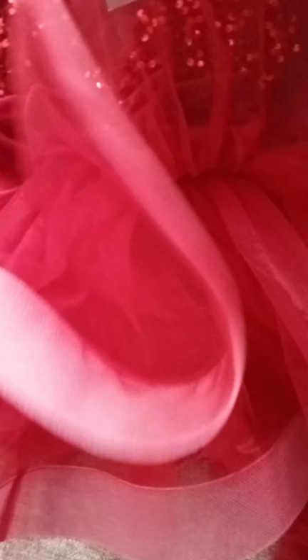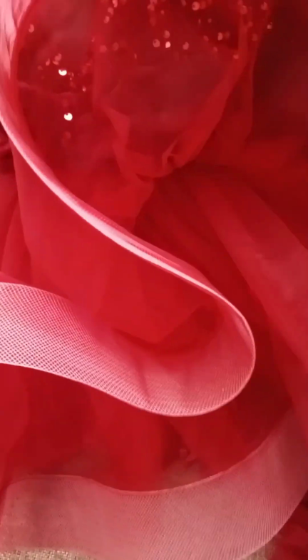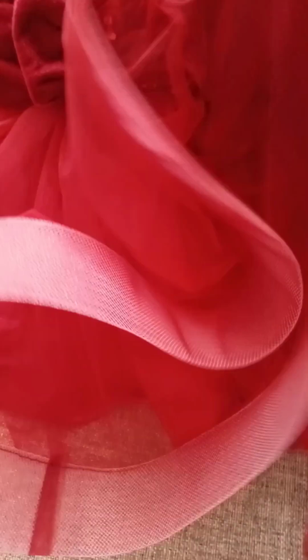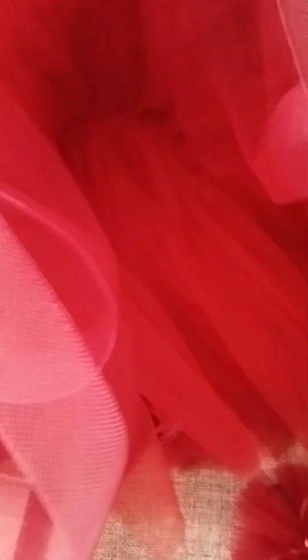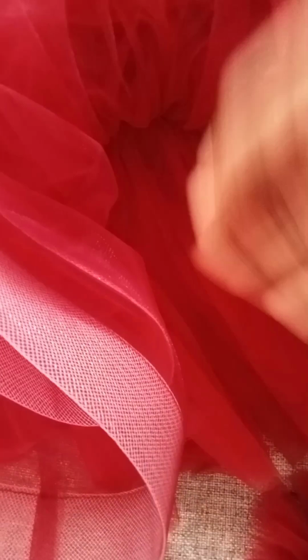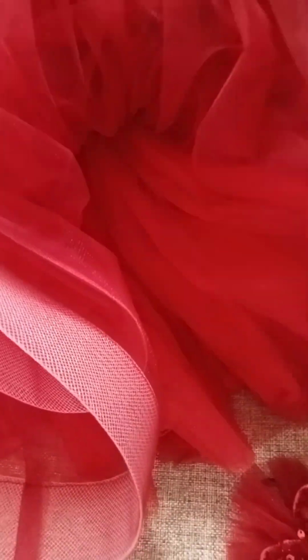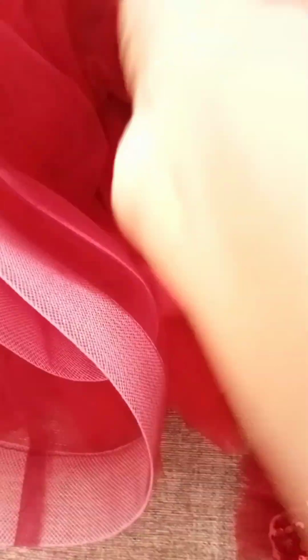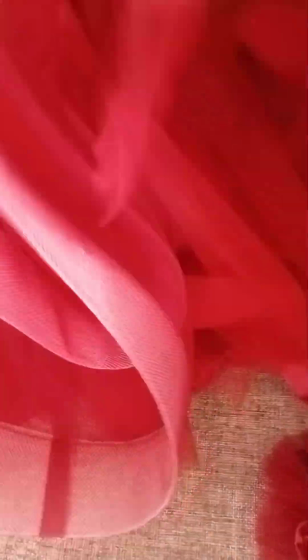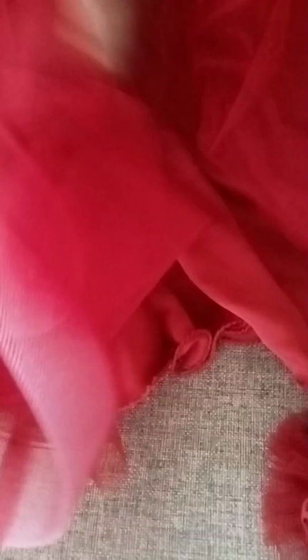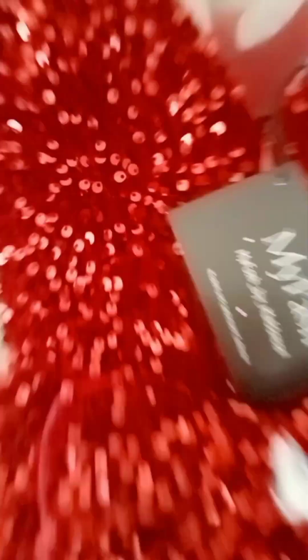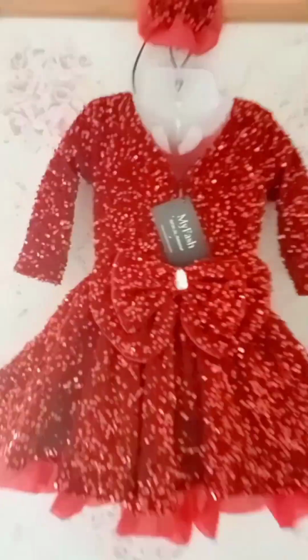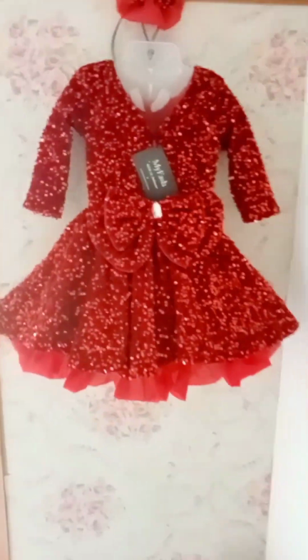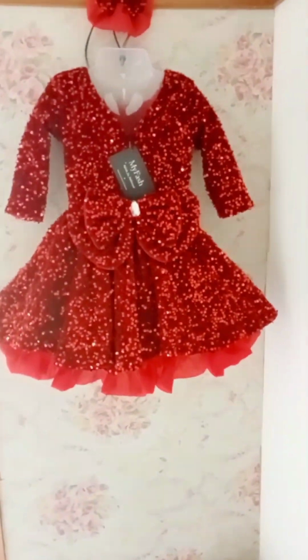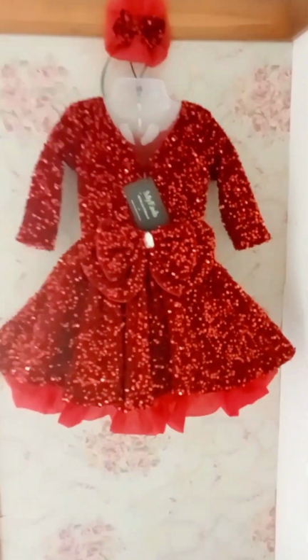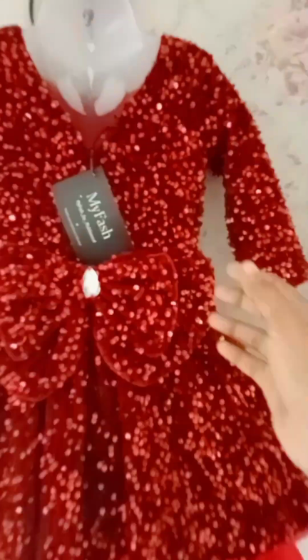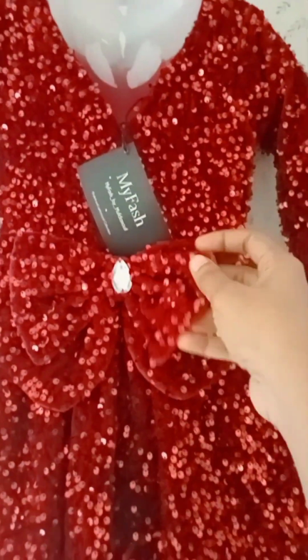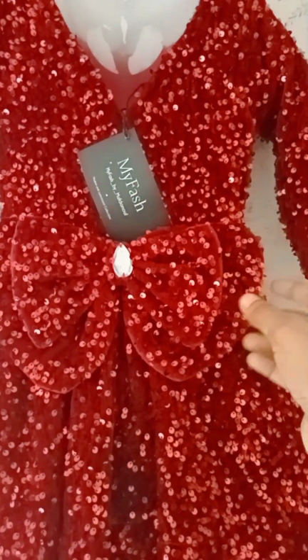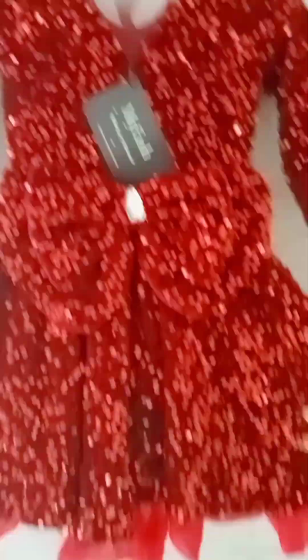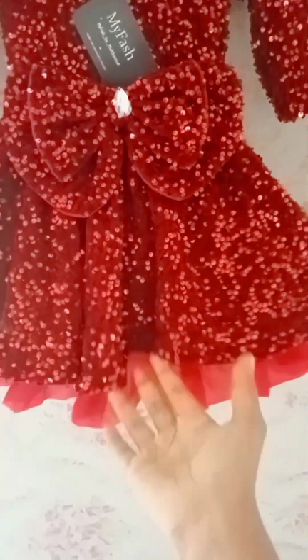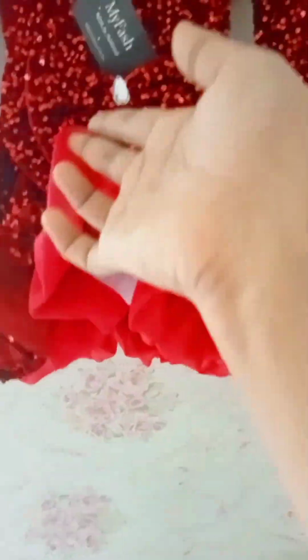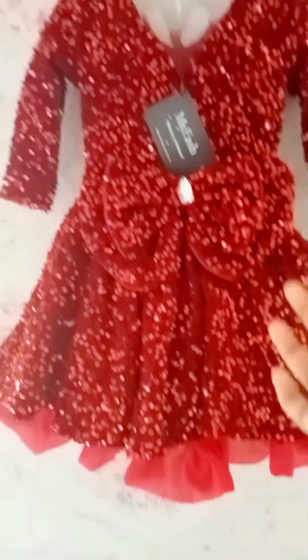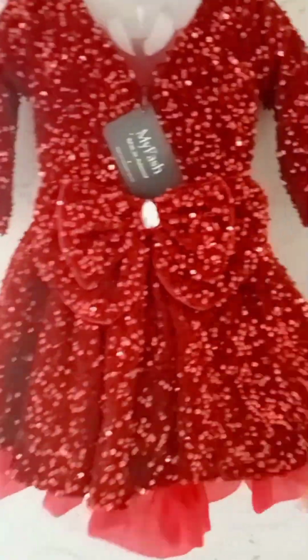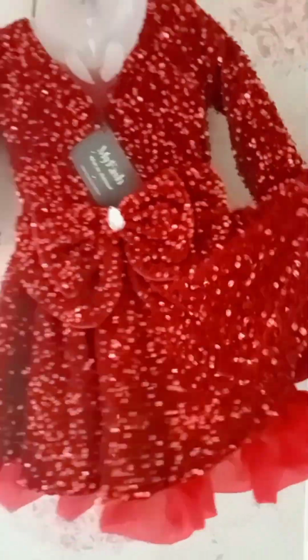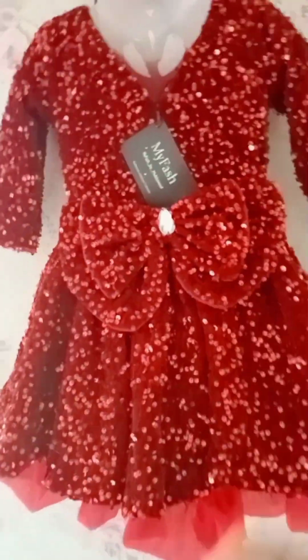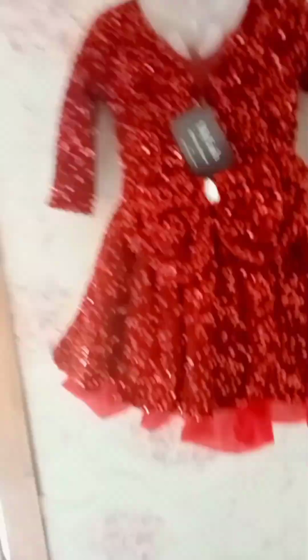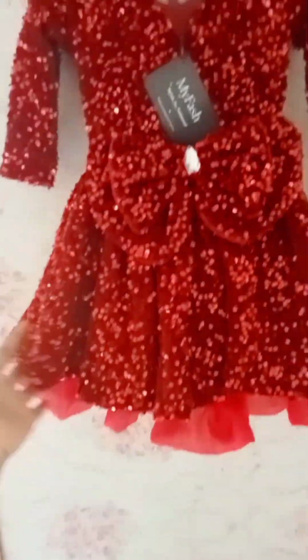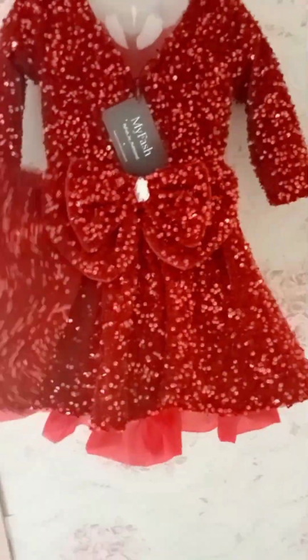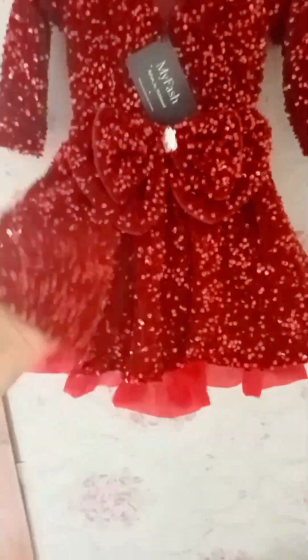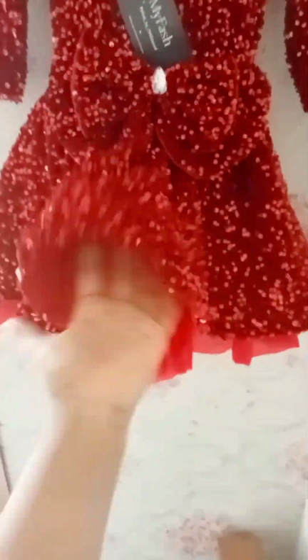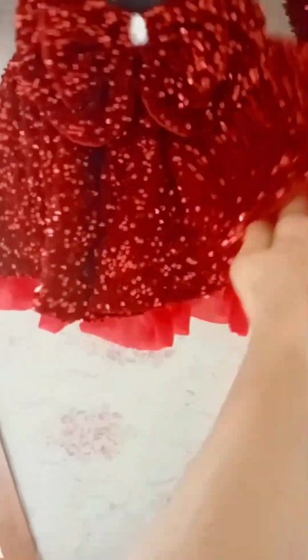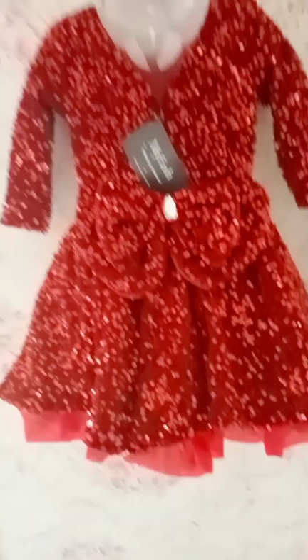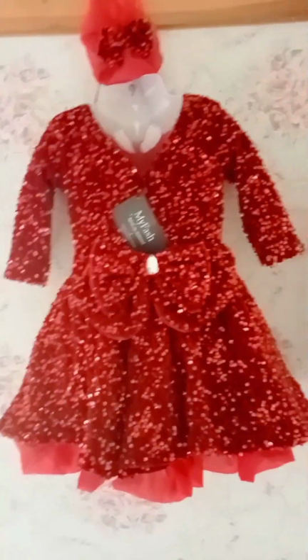We have heavy-eyed party-wear frock collections. We have the same fabric and same color. We have two different patterns. Let's go for frock details.